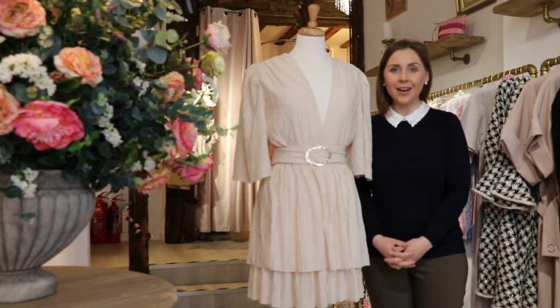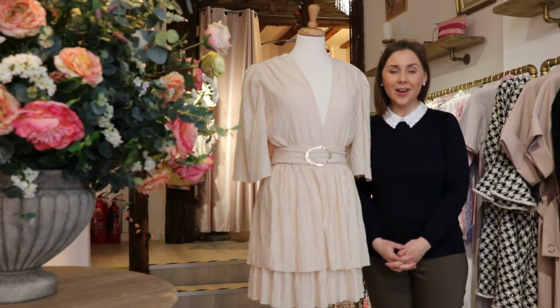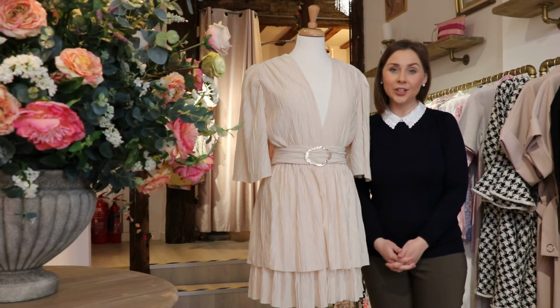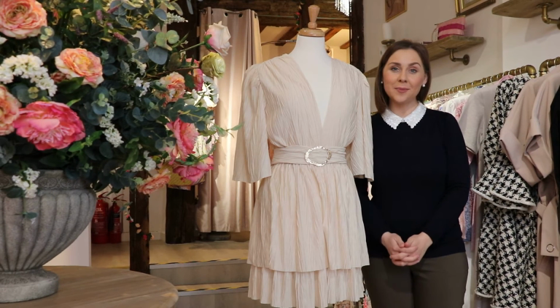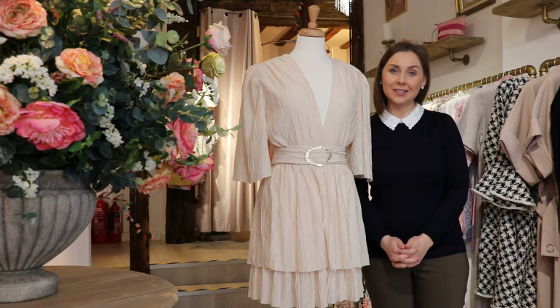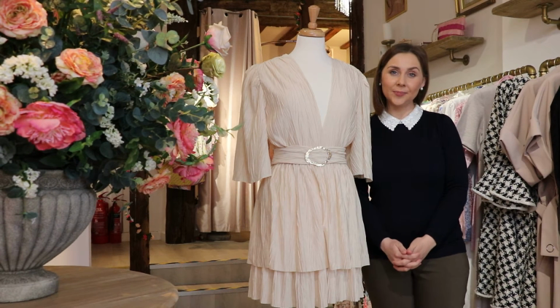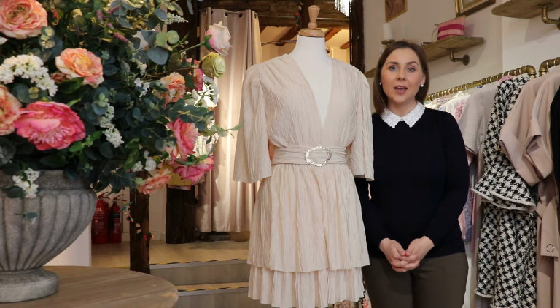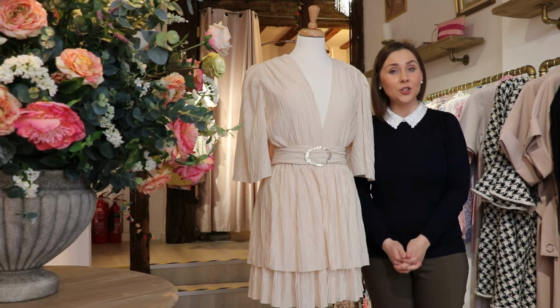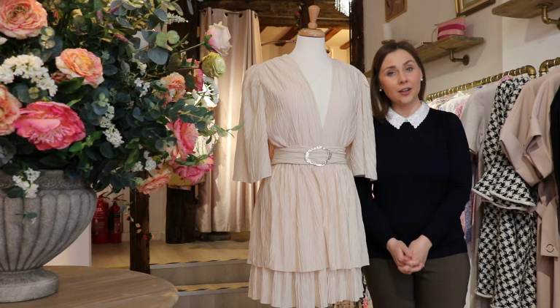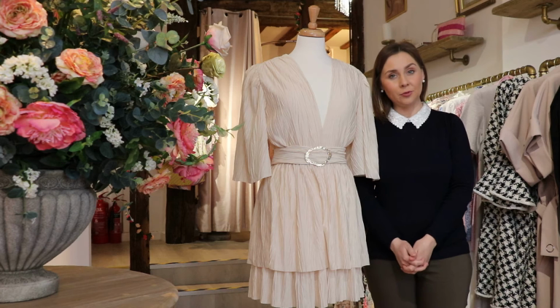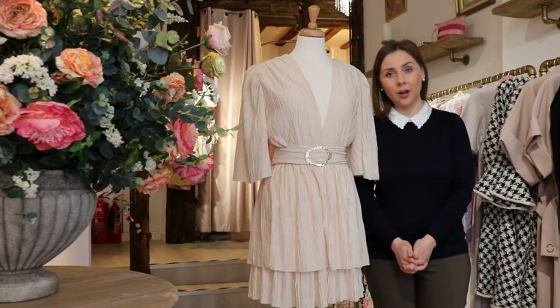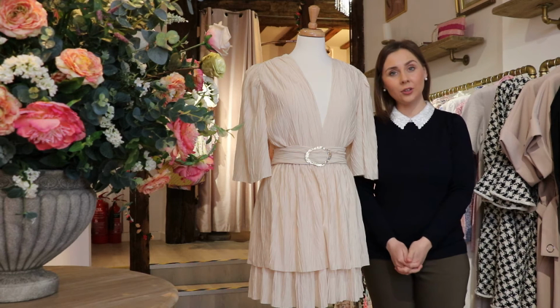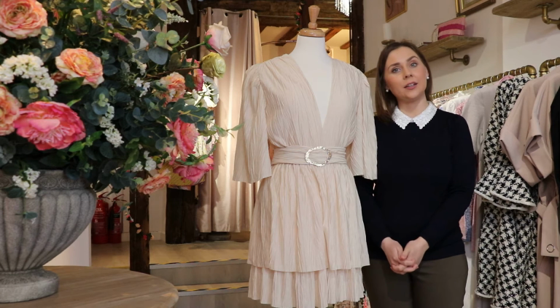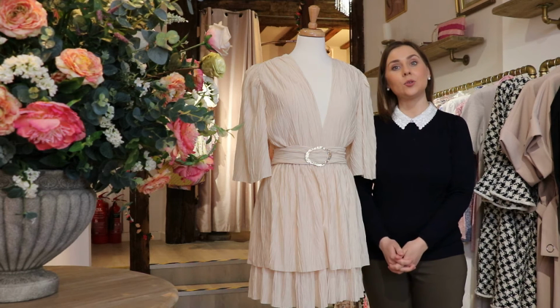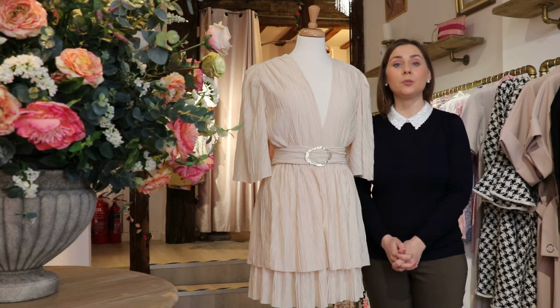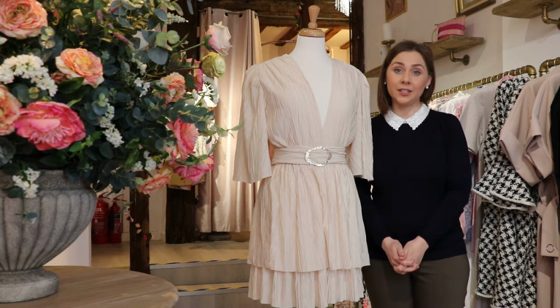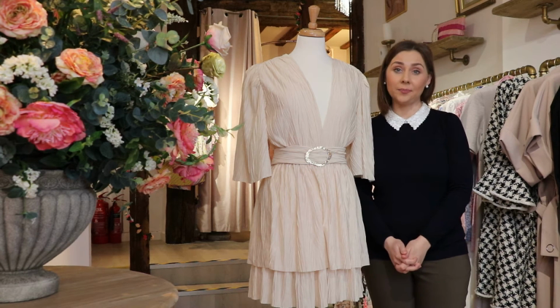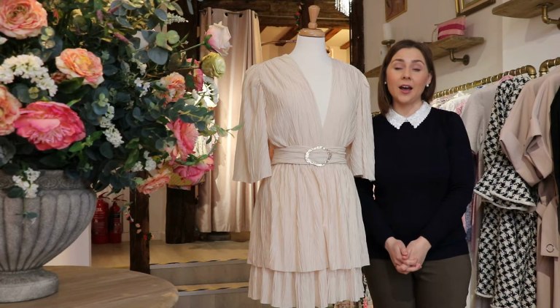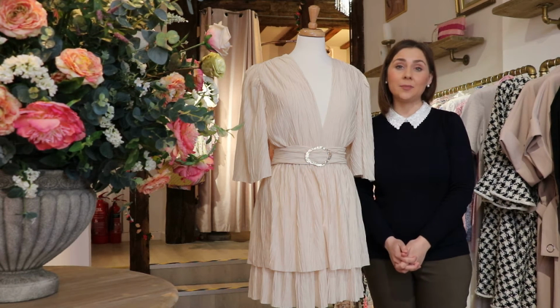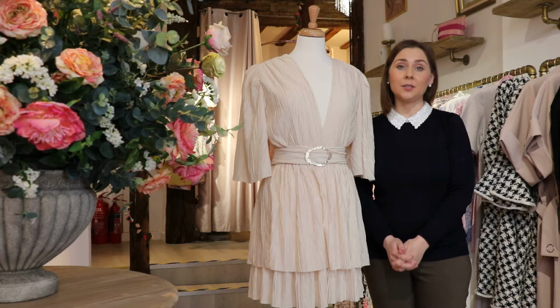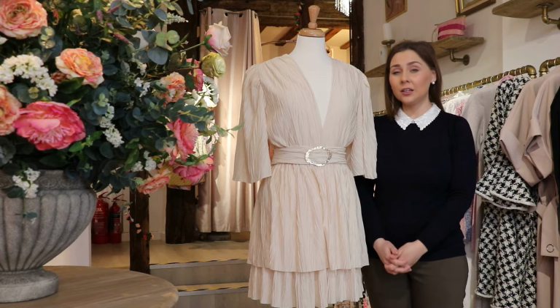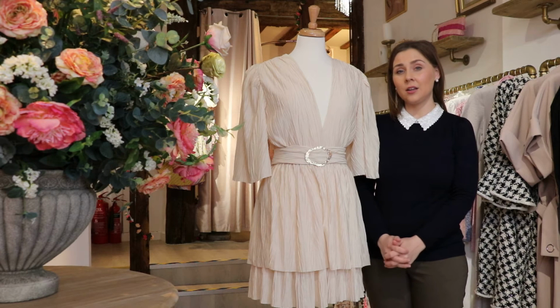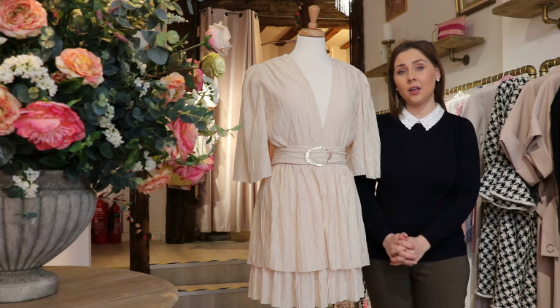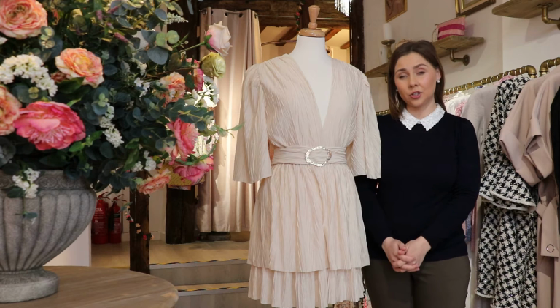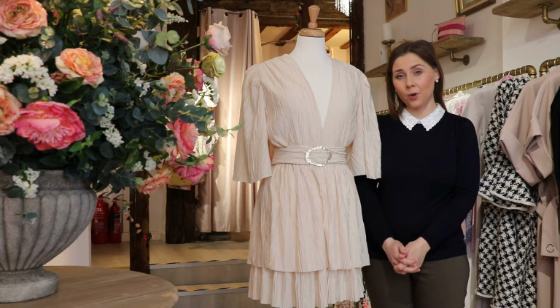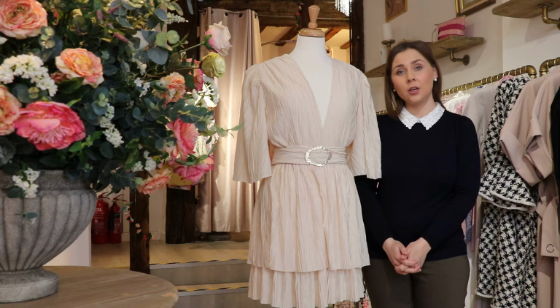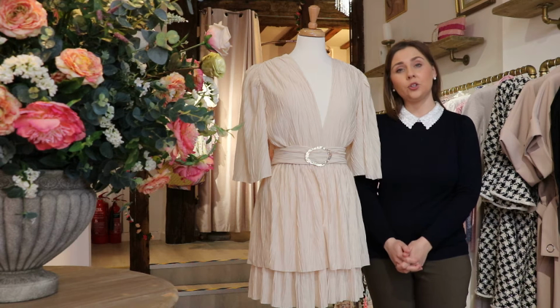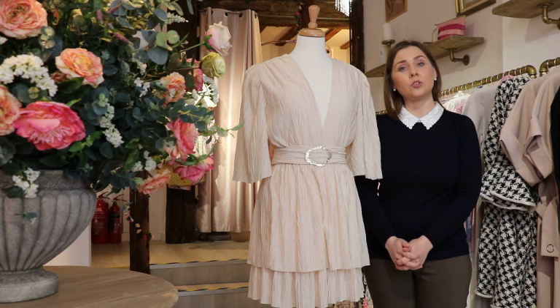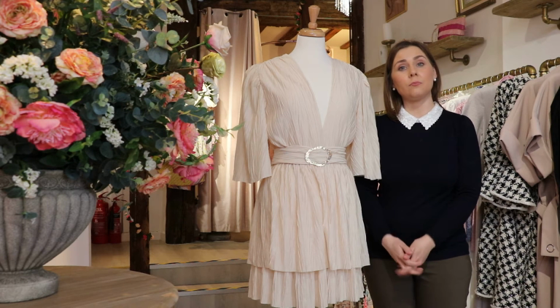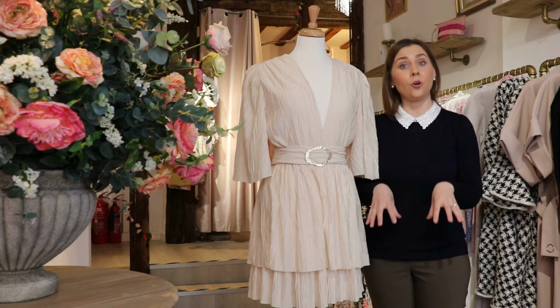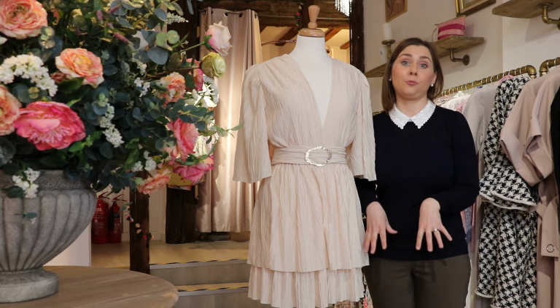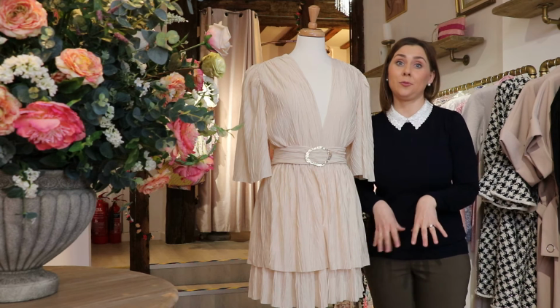Hi, I'm Georgiana from Martin & Cecile. In case you haven't heard of us before, we are an online and in-store women's wear retailer. We specialise particularly in international women's wear, but we do also stock some homegrown British brands as well.